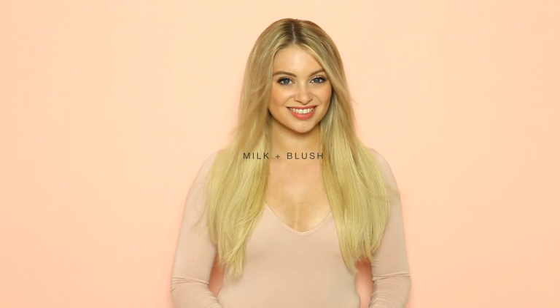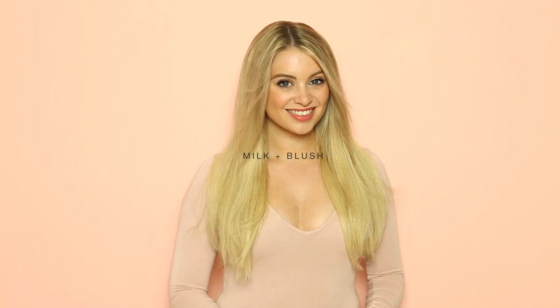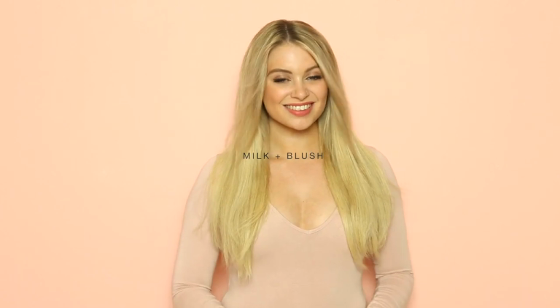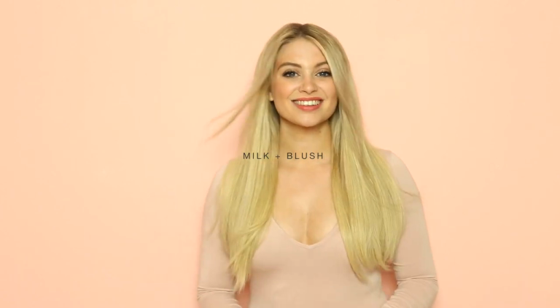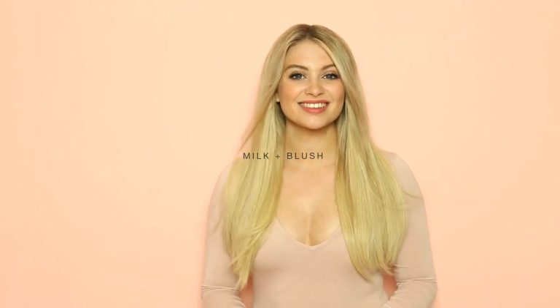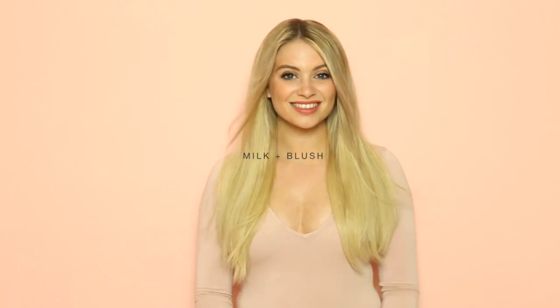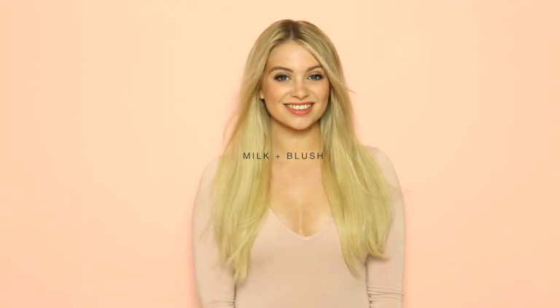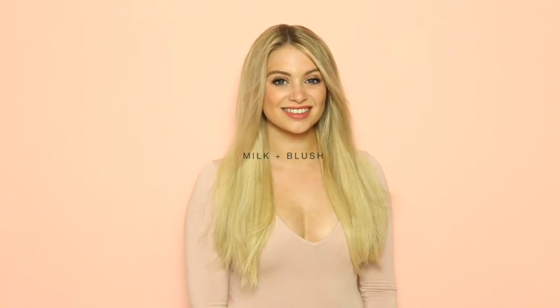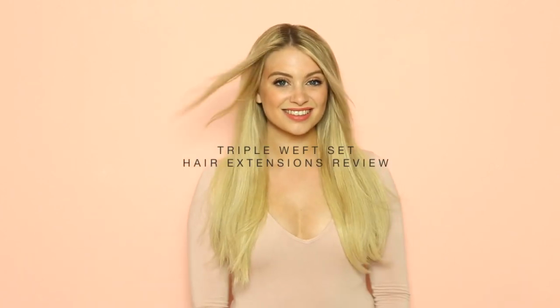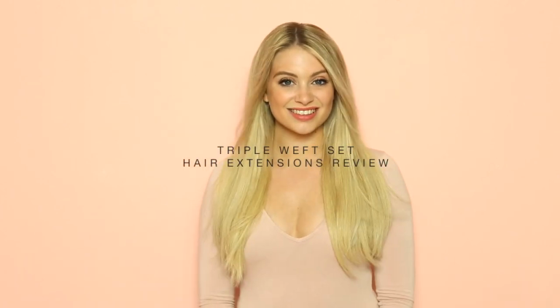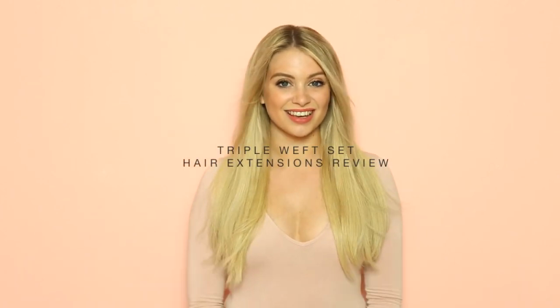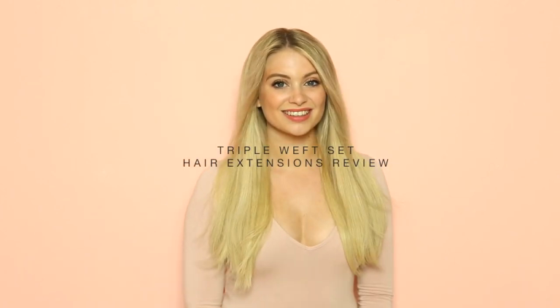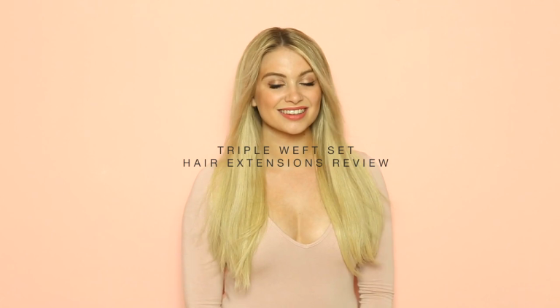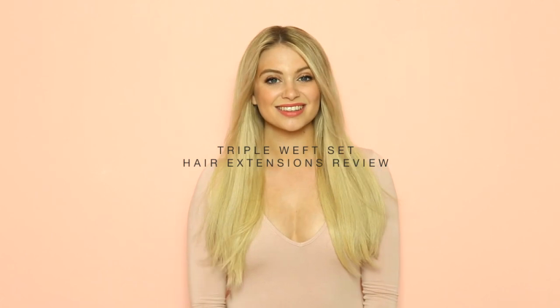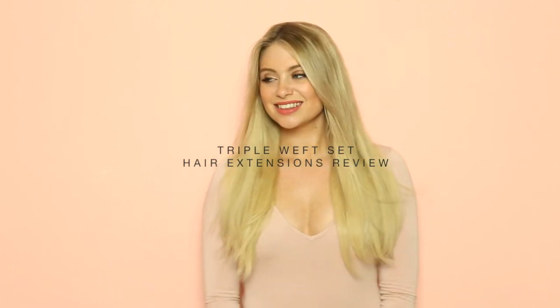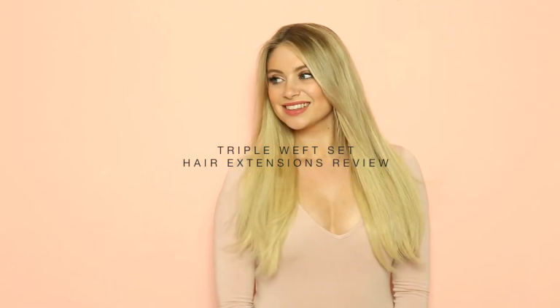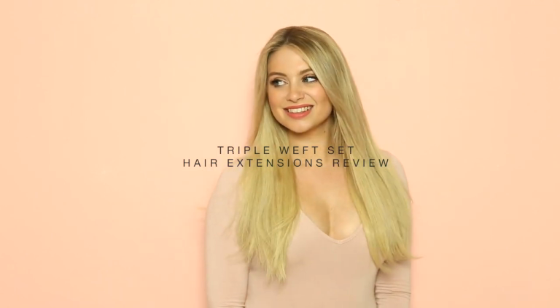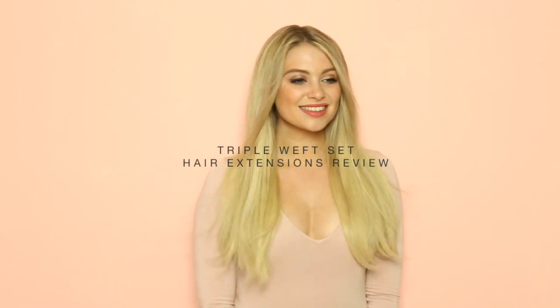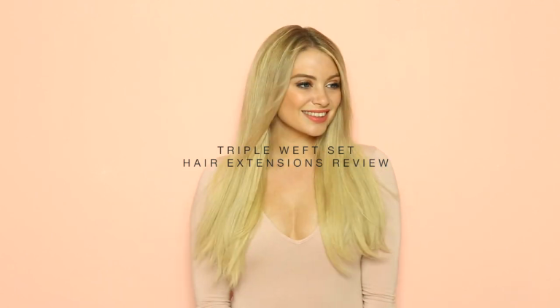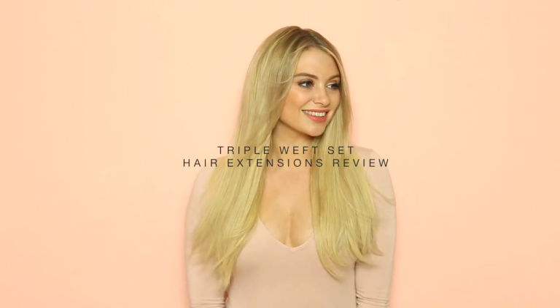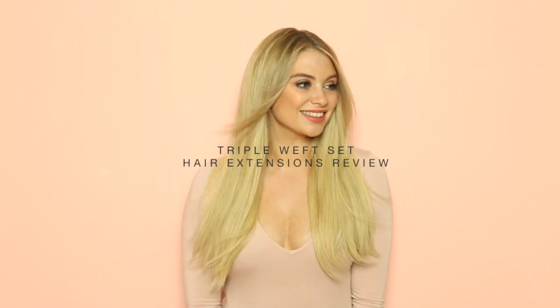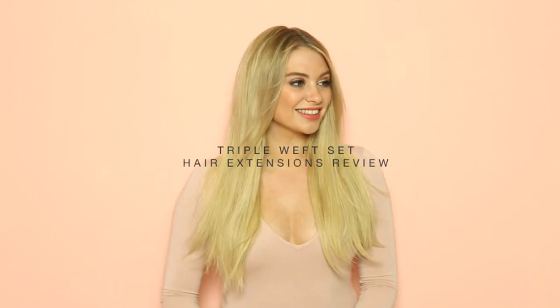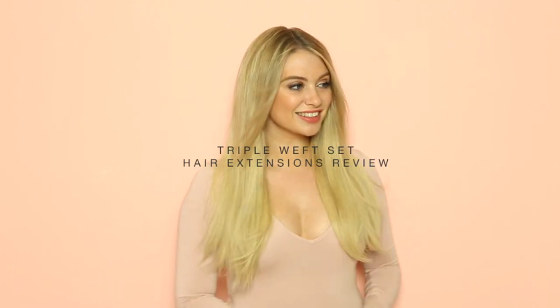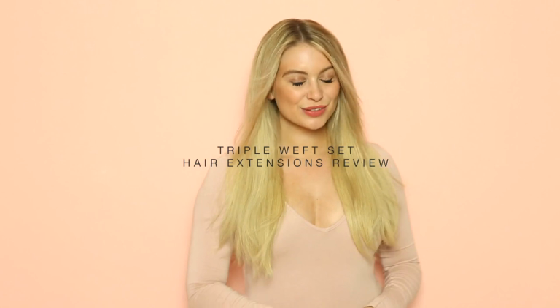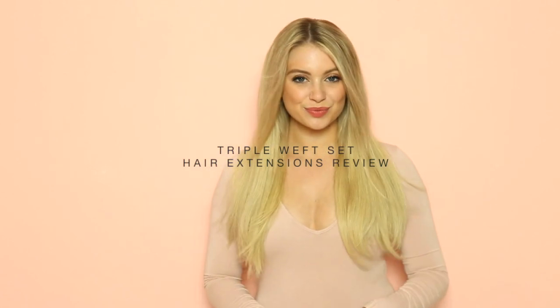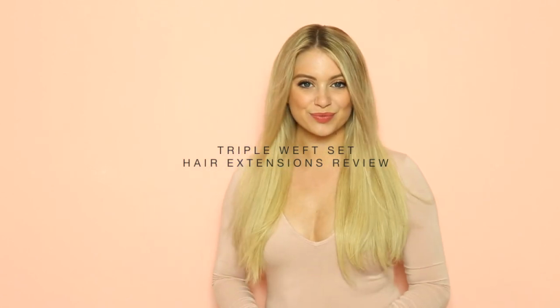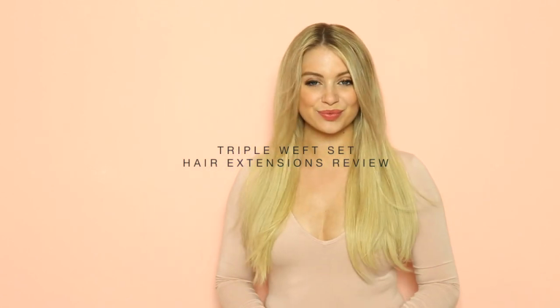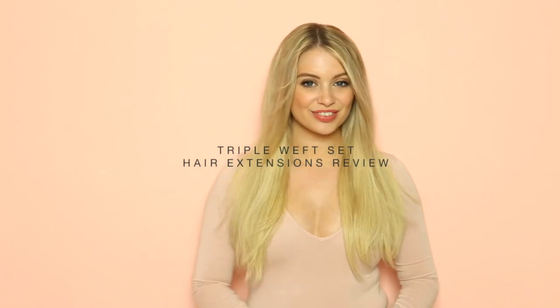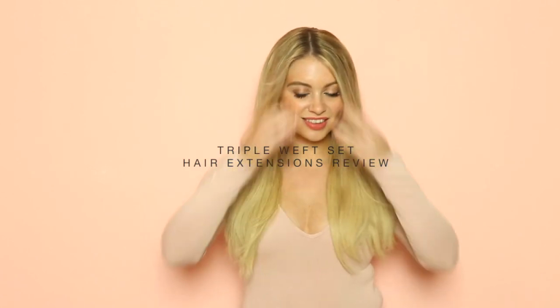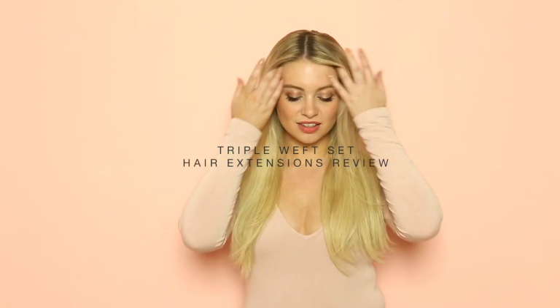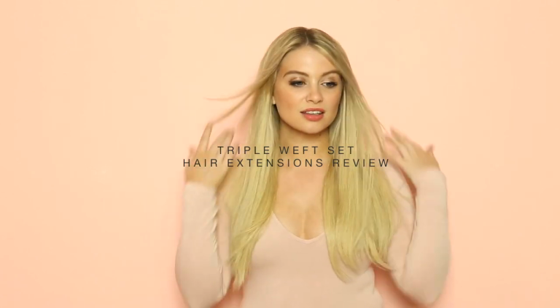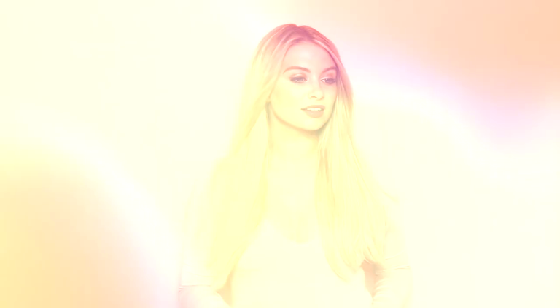Hey everyone, welcome to the channel. Today I'm going to be talking you through our triple weft set. I love this set — there are so many features and benefits of it, and I'm going to be showing you how to clip it in. So without further ado, let's get started.